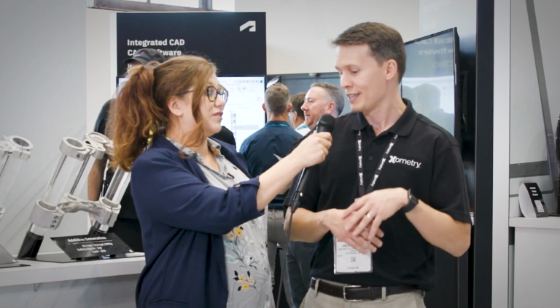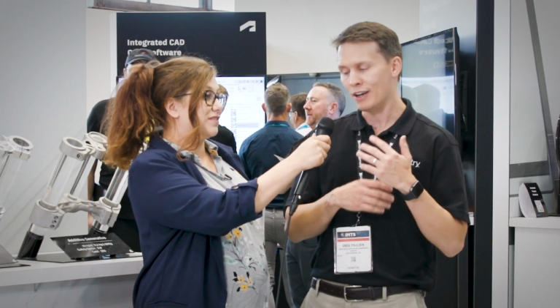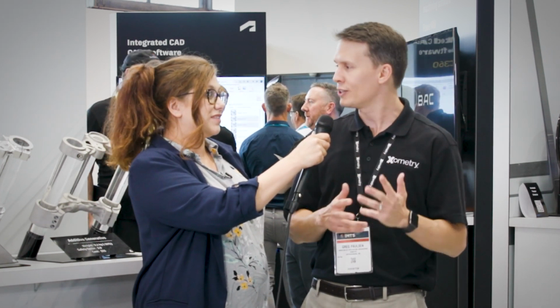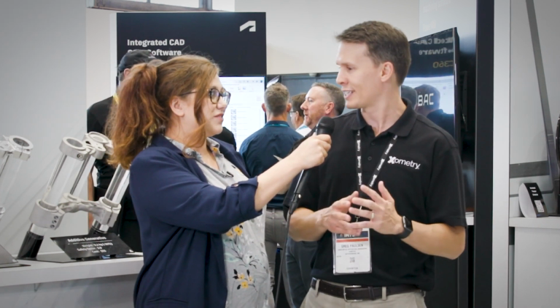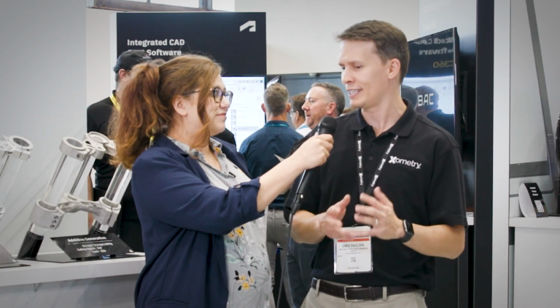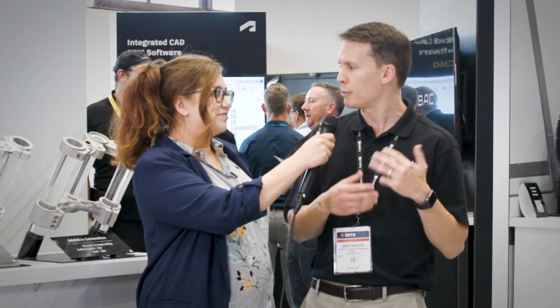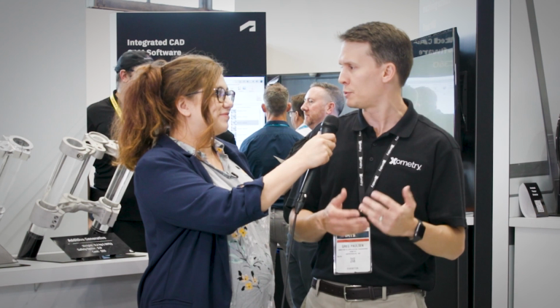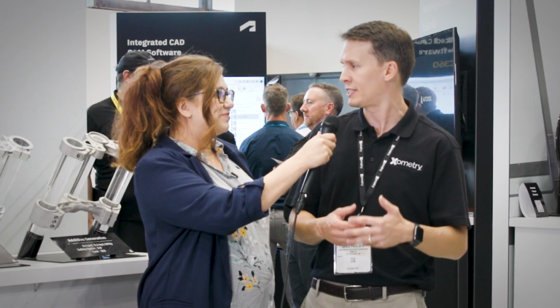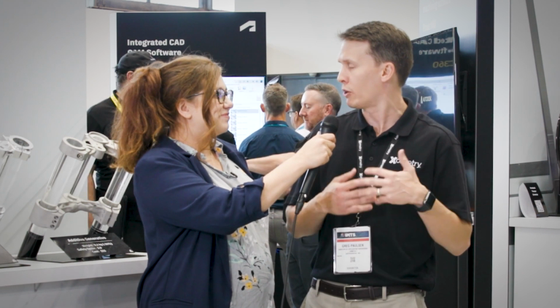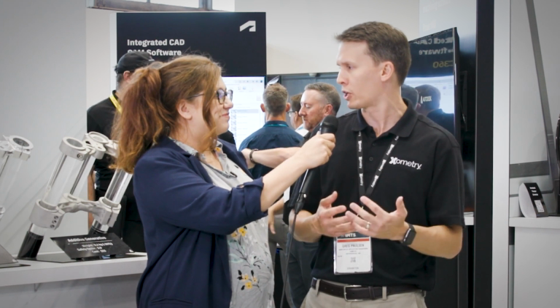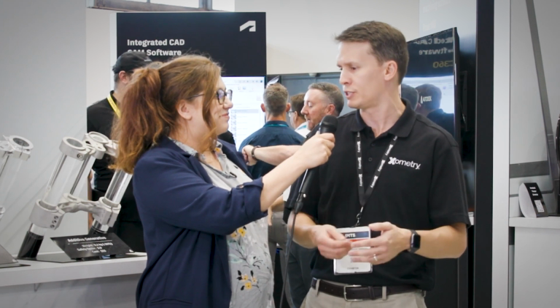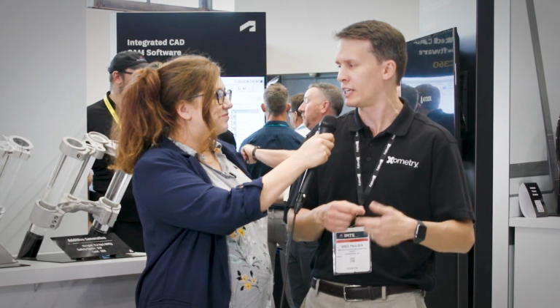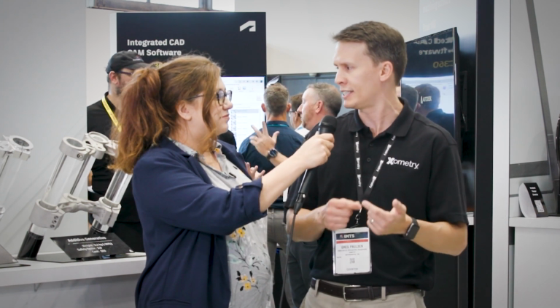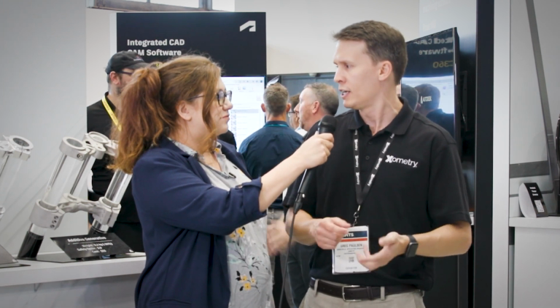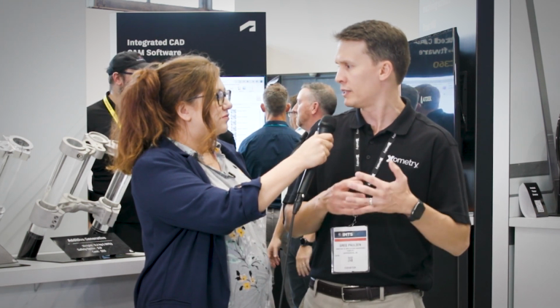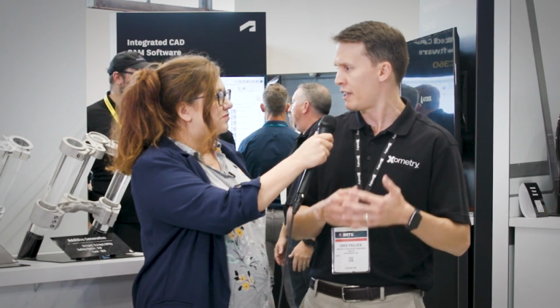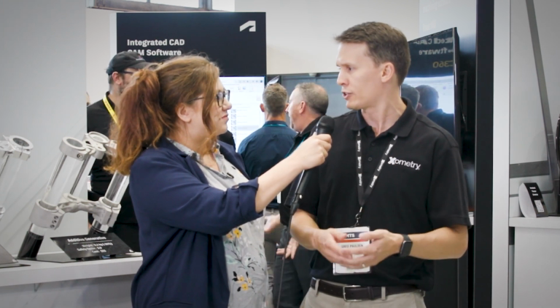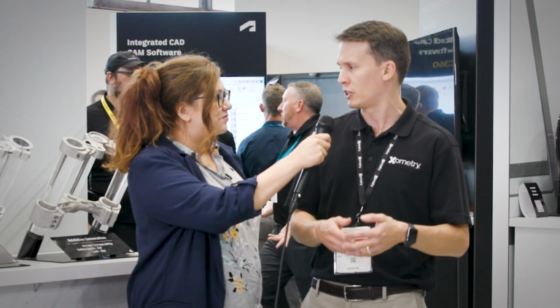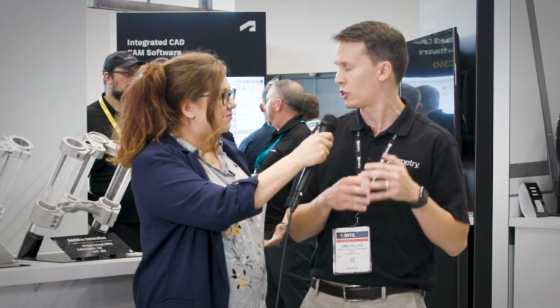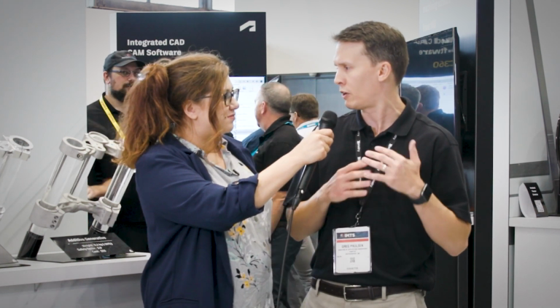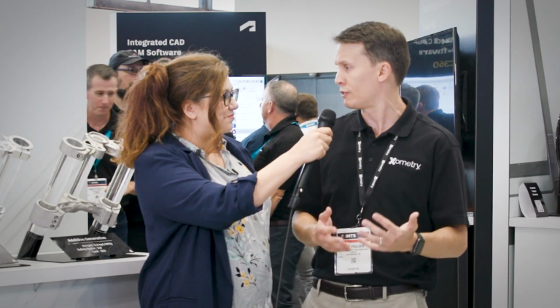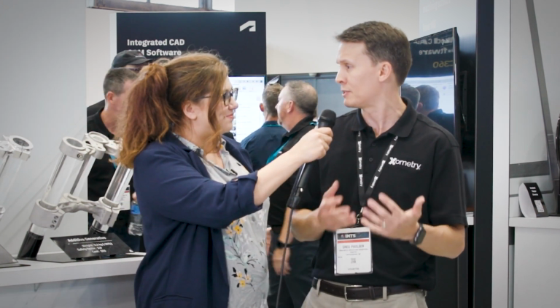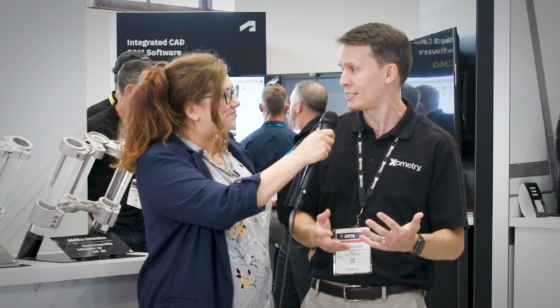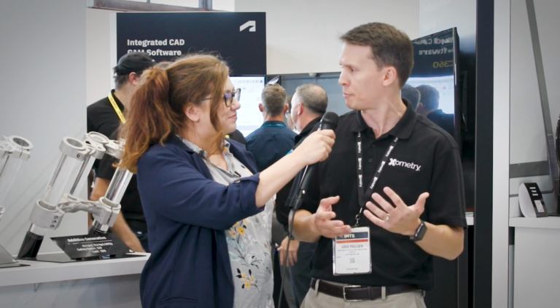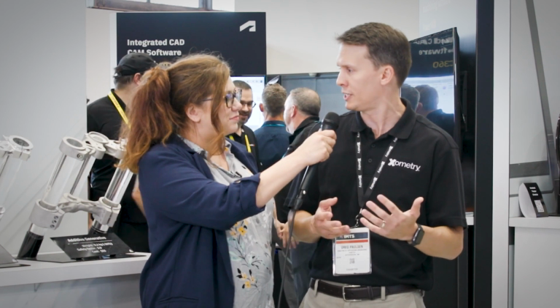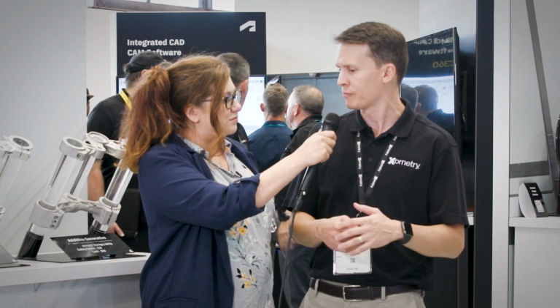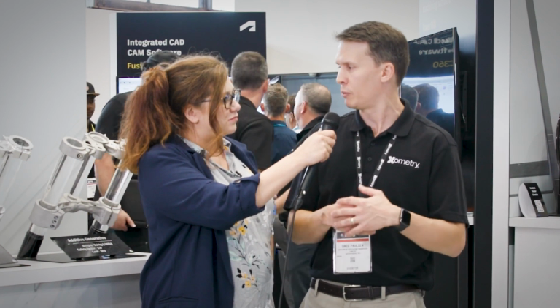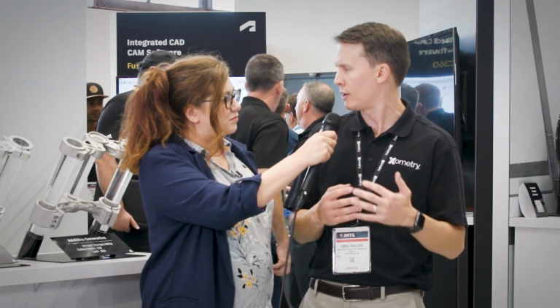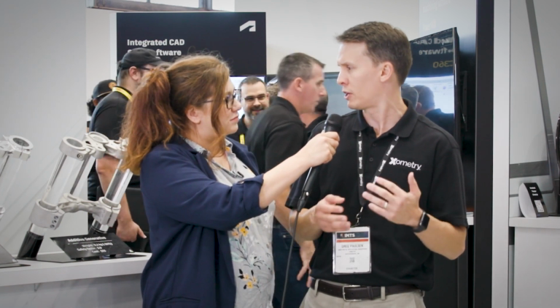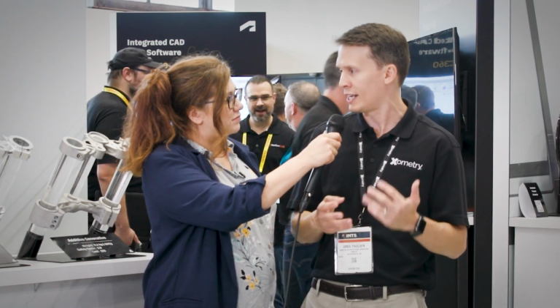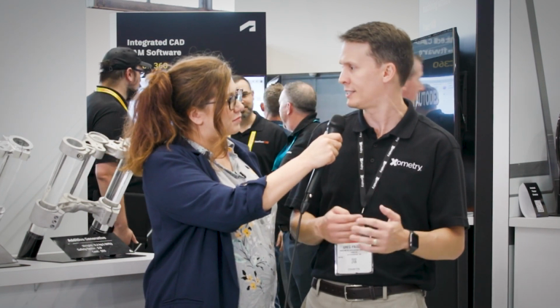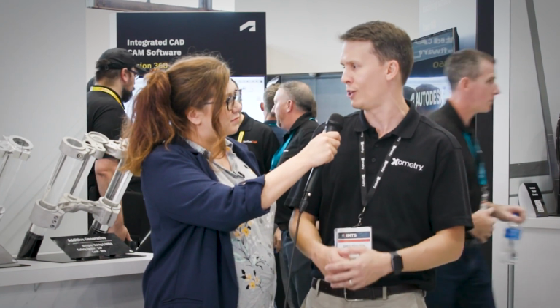All this is connected and we're able to do this because we are a marketplace. We are connected with manufacturers — shops of all different shapes, sizes, and capabilities — with thousands across the United States and the globe.